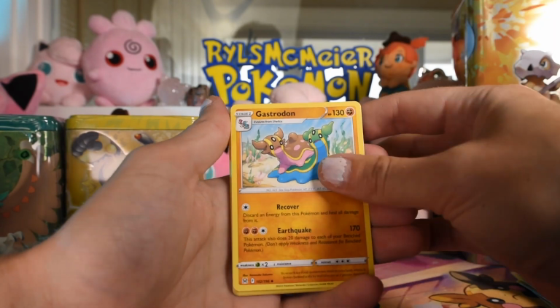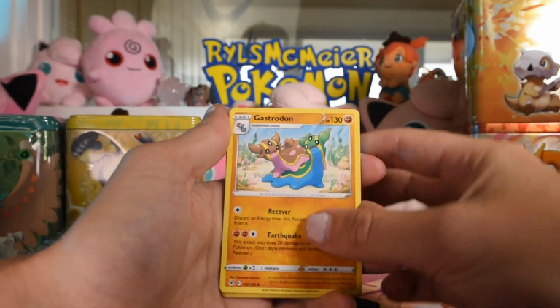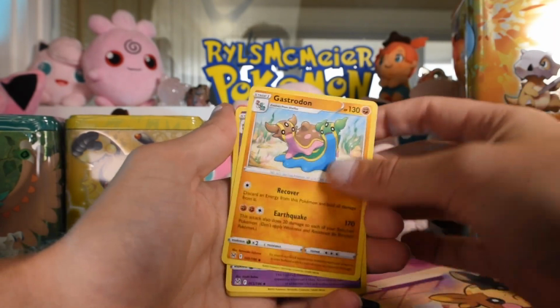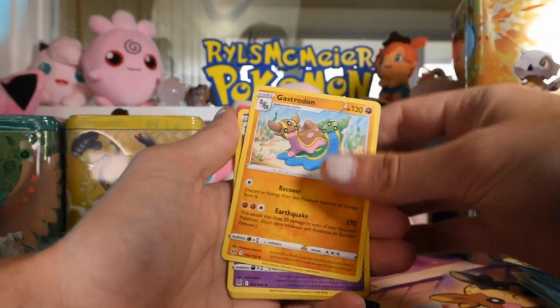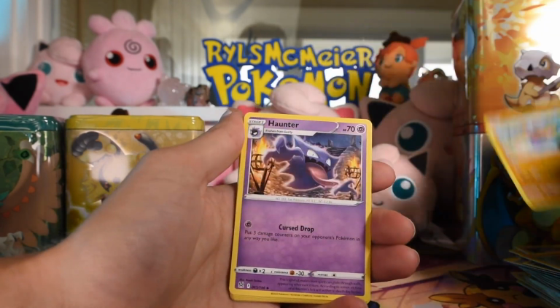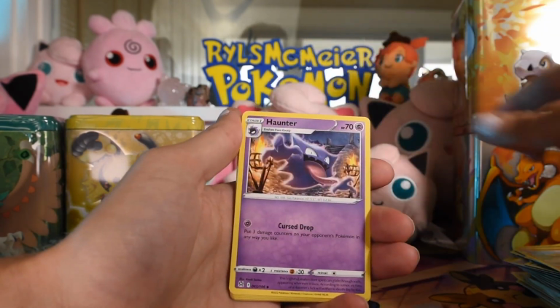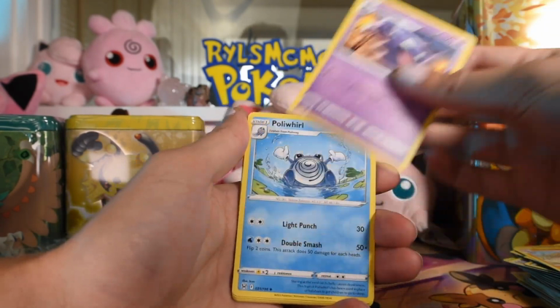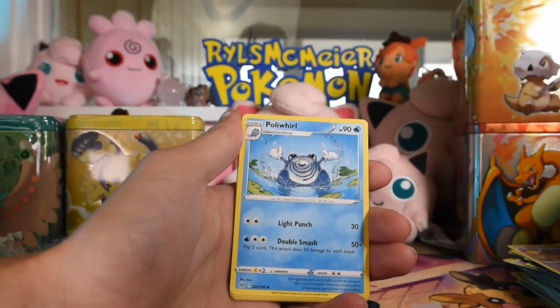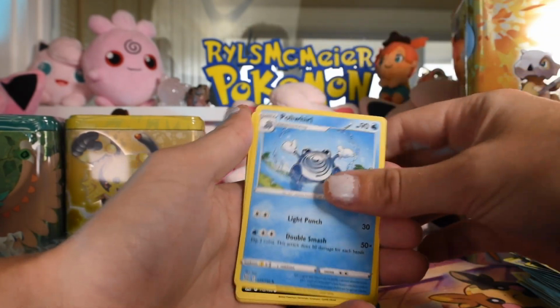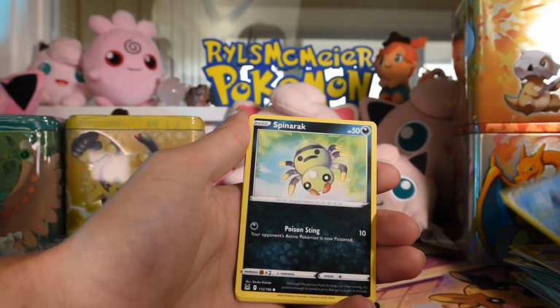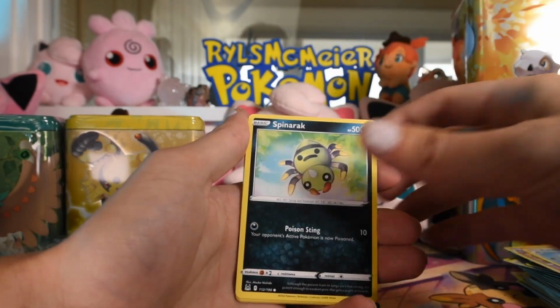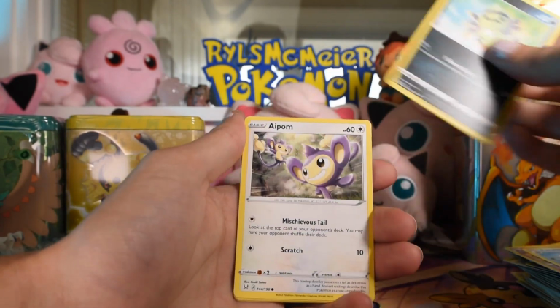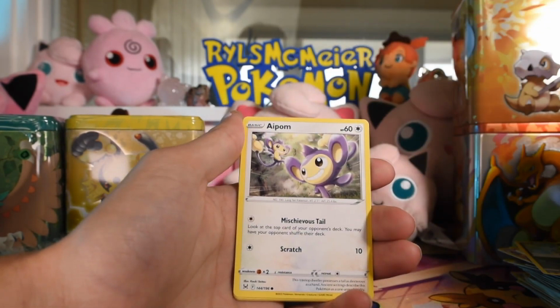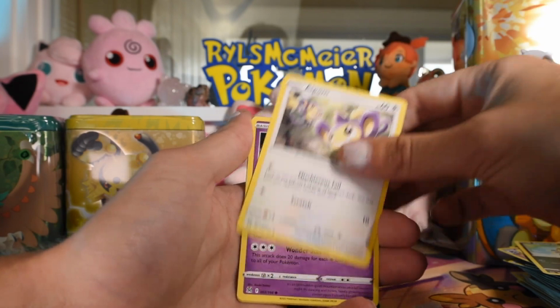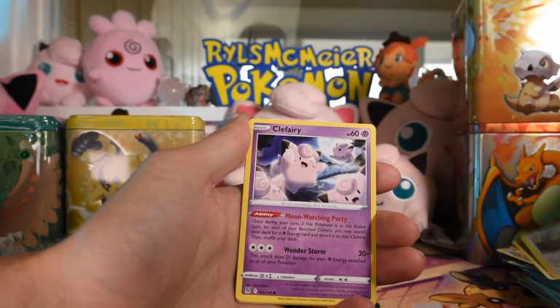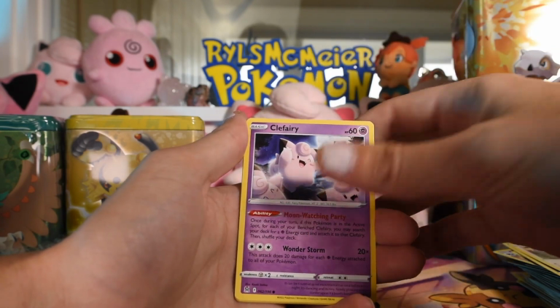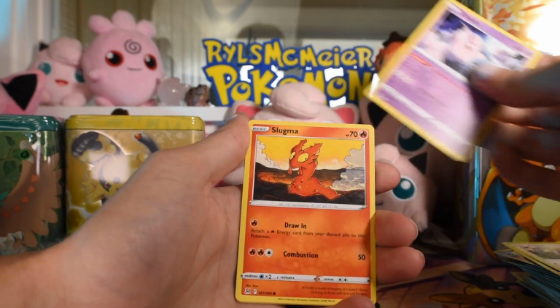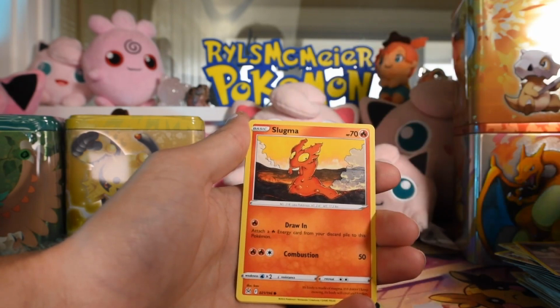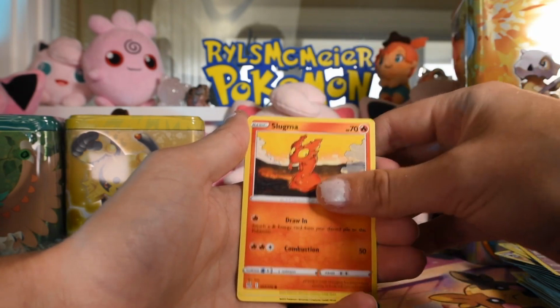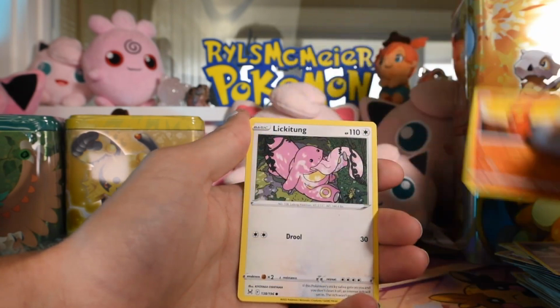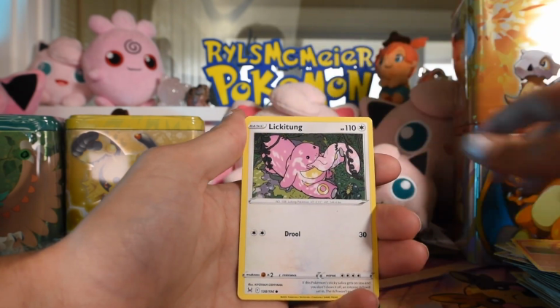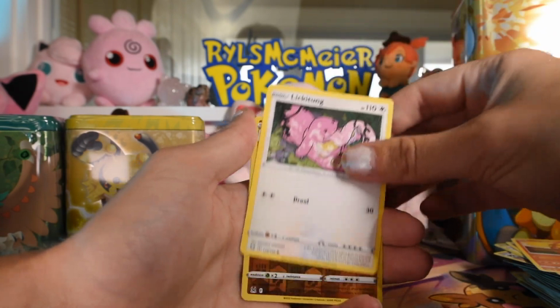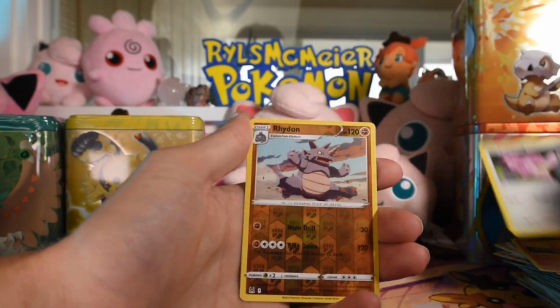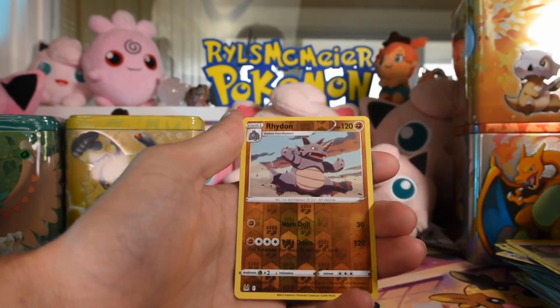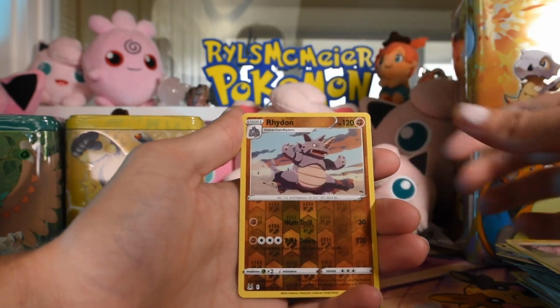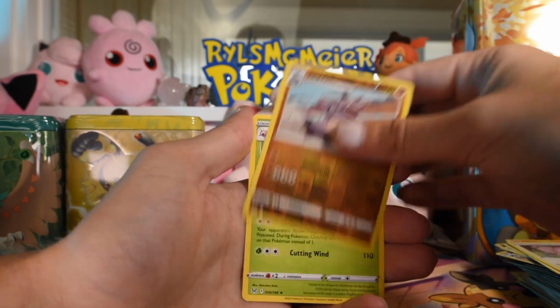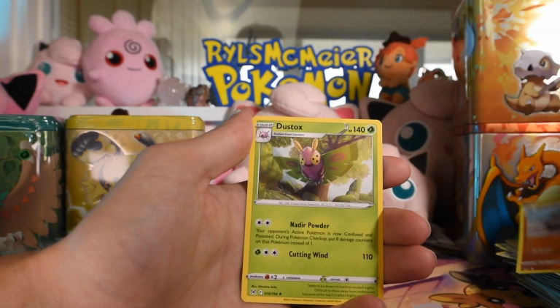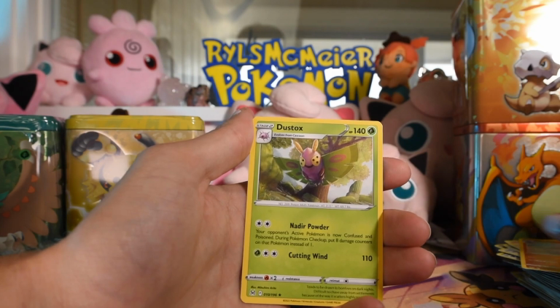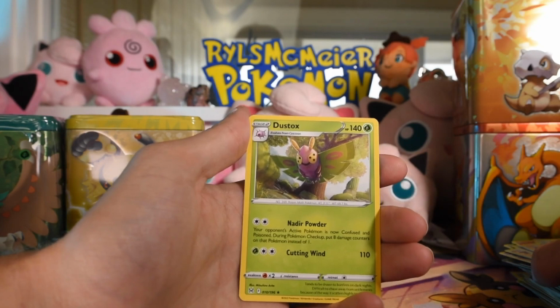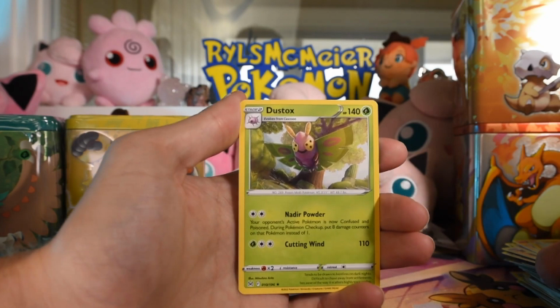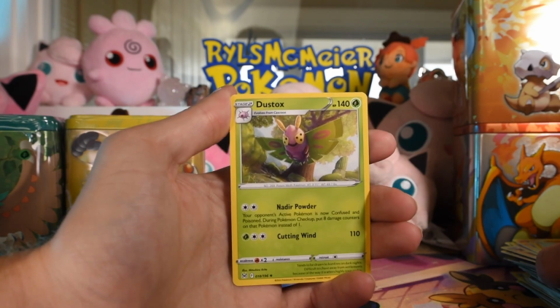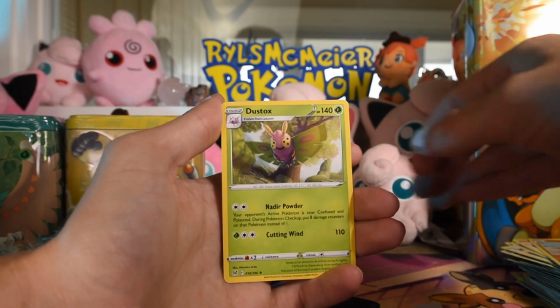Alright, we got Gastrodon, Haunter, Poliwhirl, Spinarak, Aipom, Clefairy, Slugma, Lickitung, Rhydon, reverse, and Dustox as the rare.